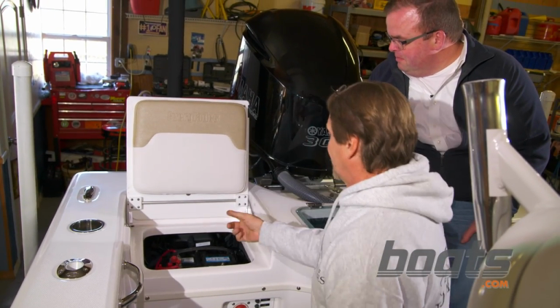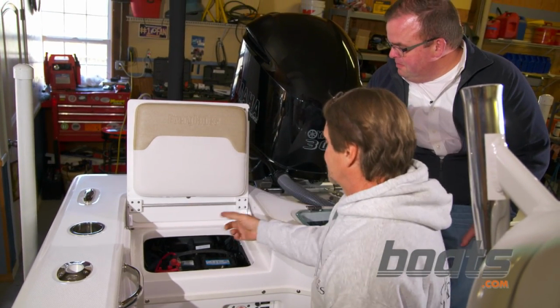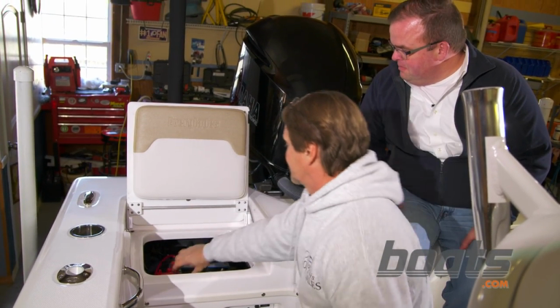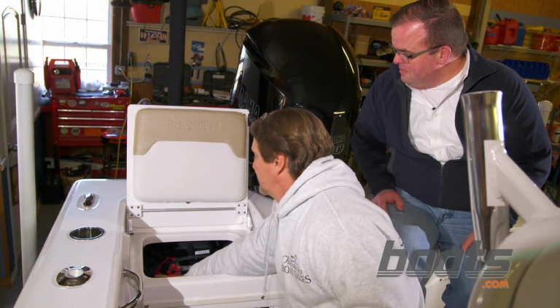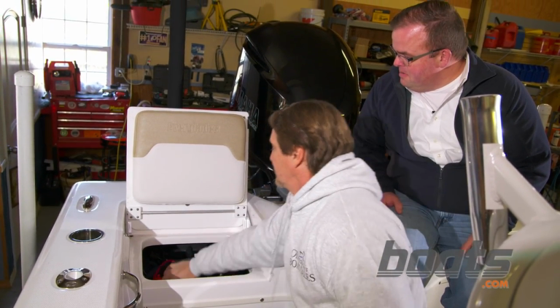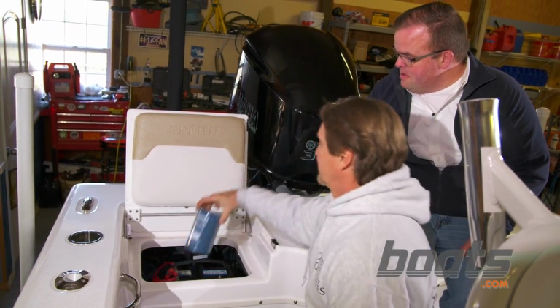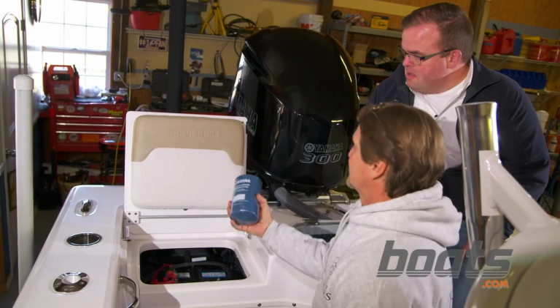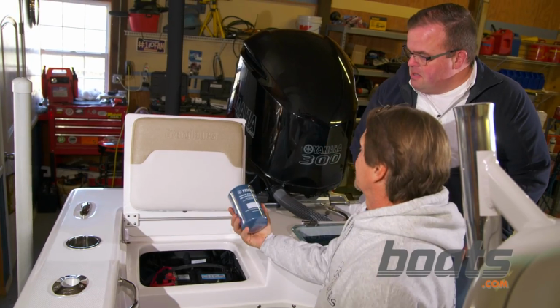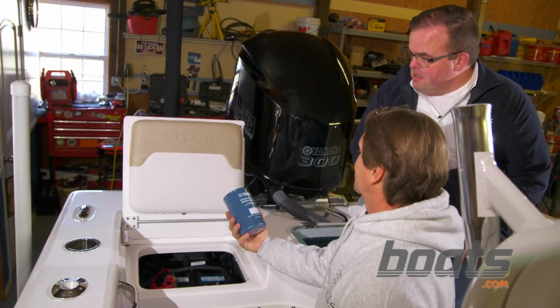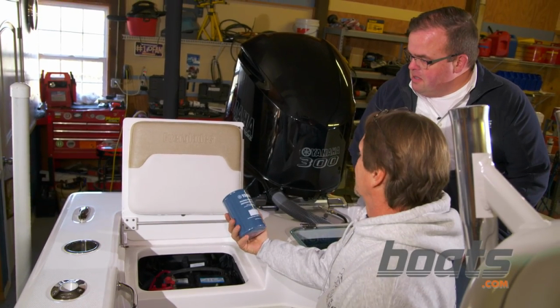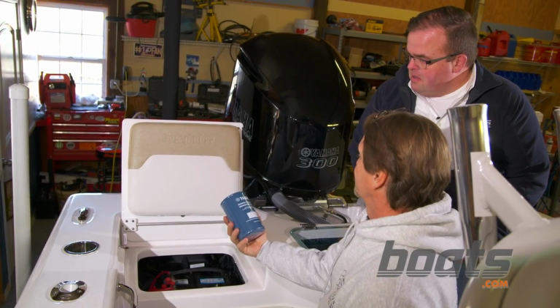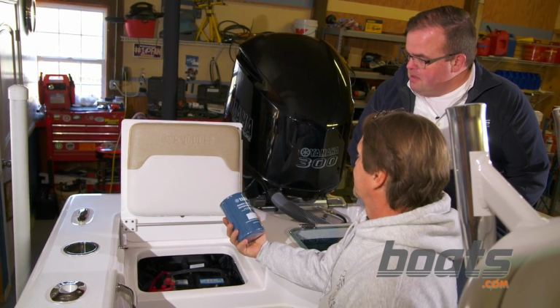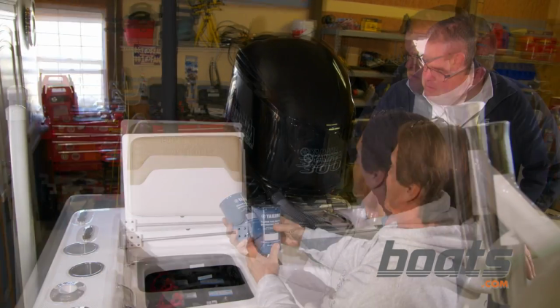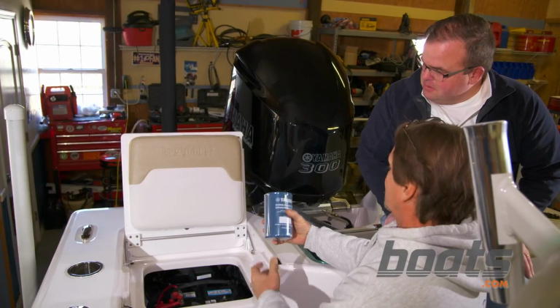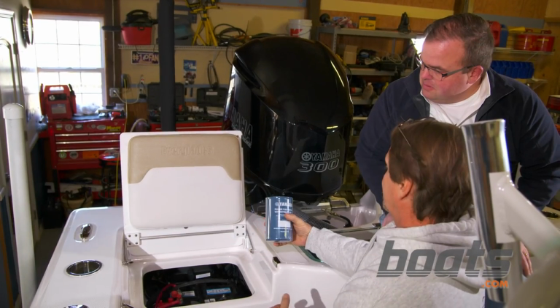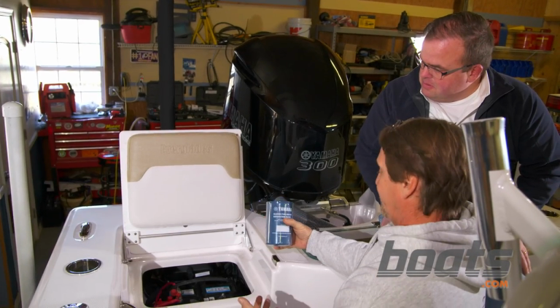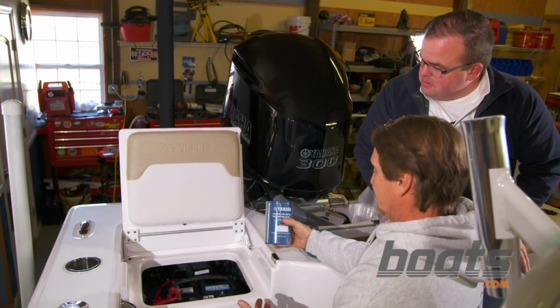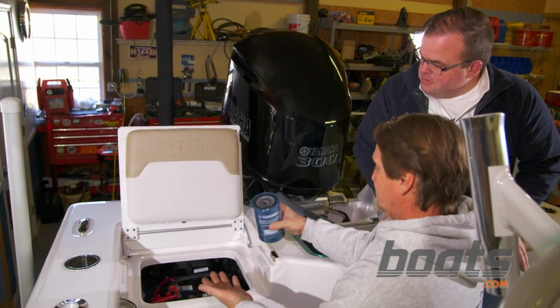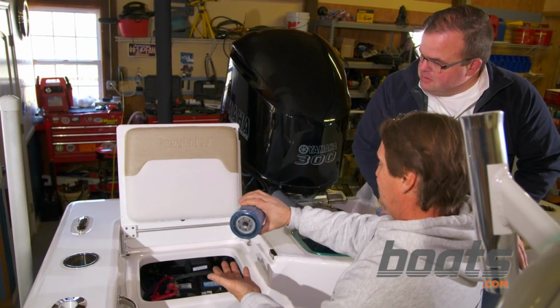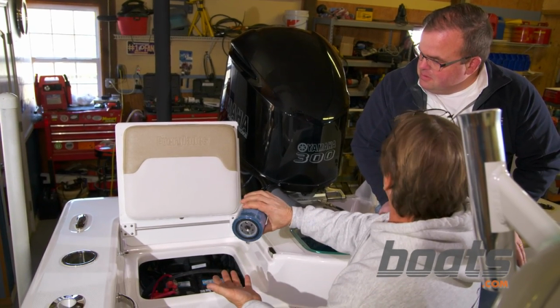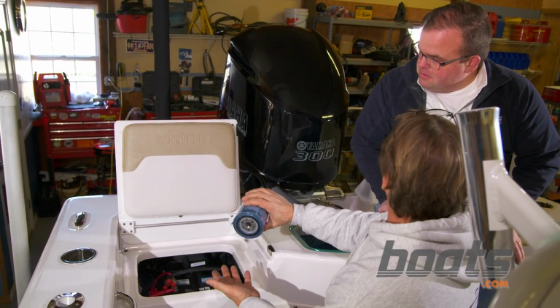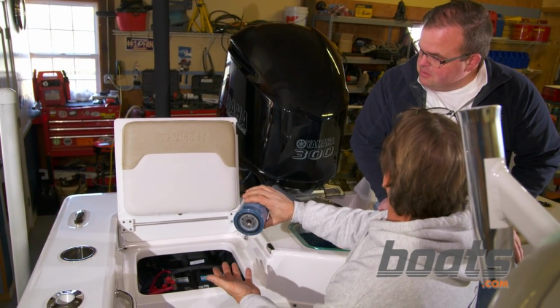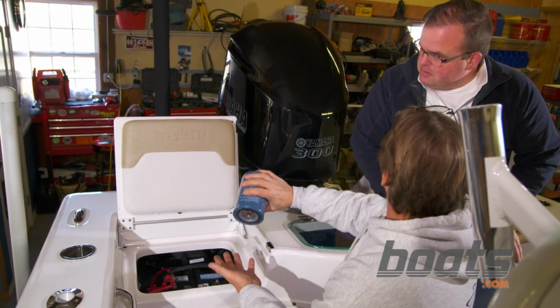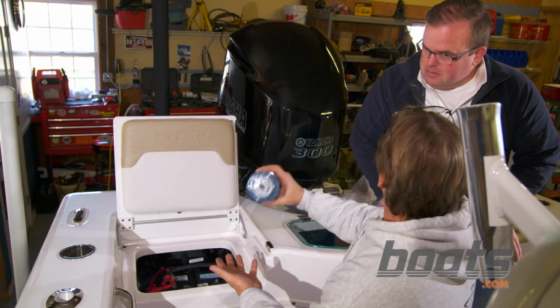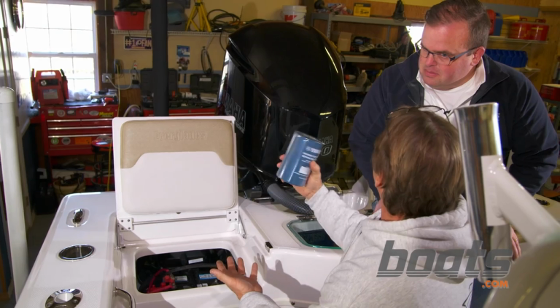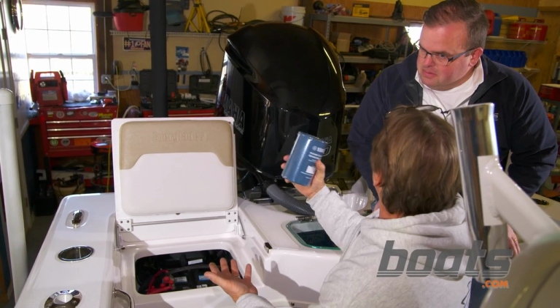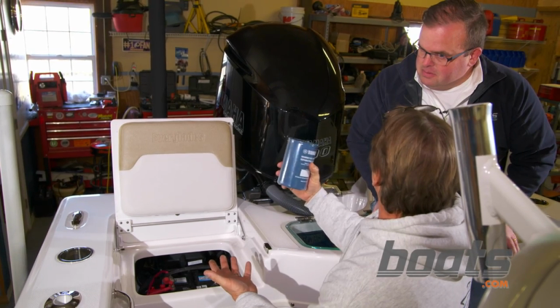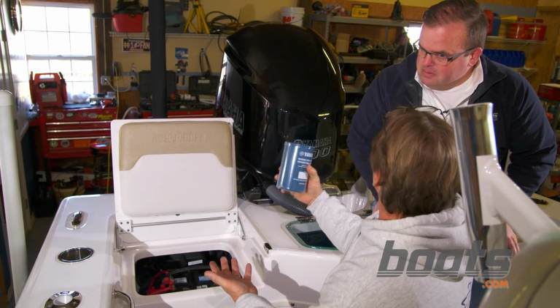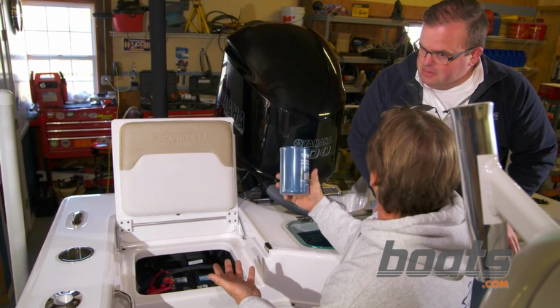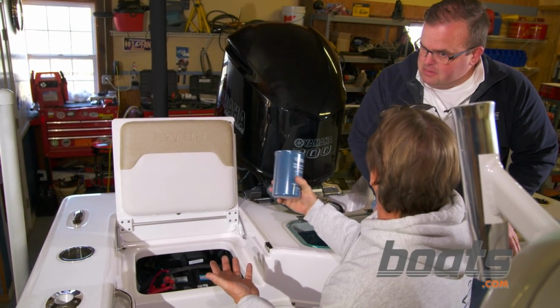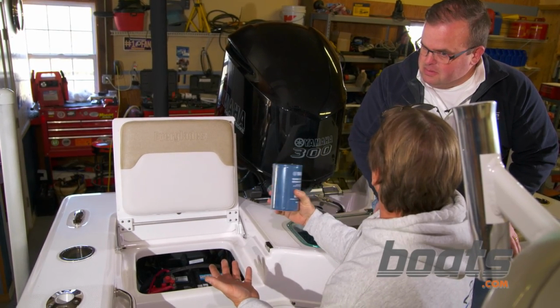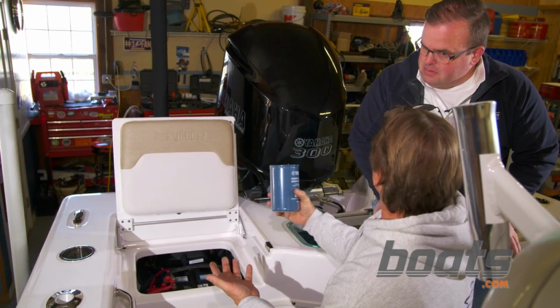This is what you're gonna be looking for. You can take the filter, dump it into a bucket, but once you've dumped it, you cannot reuse the filter — you're gonna want to replace it.